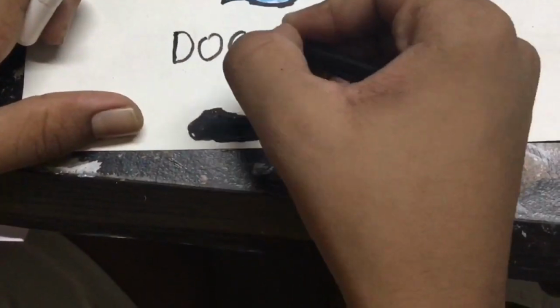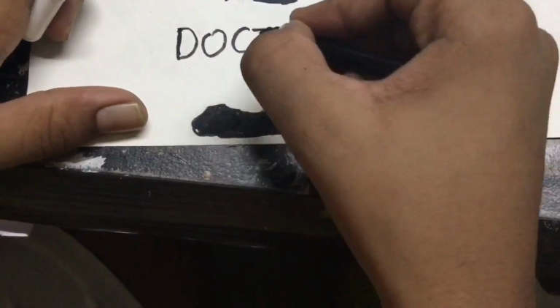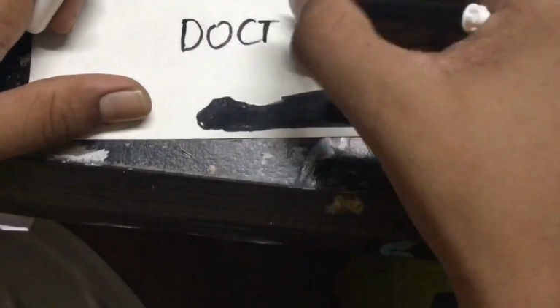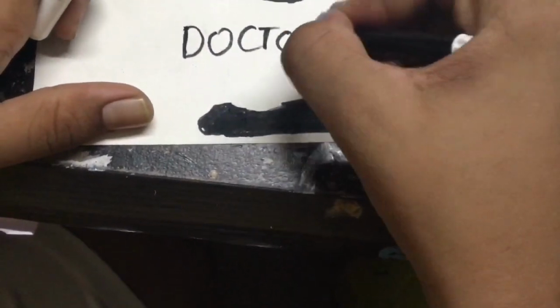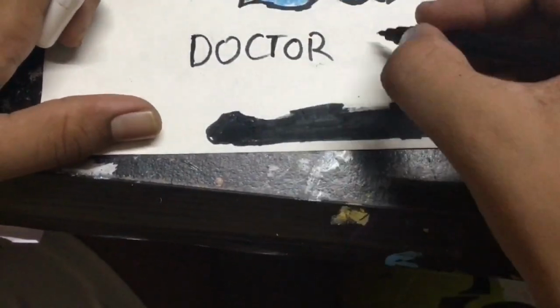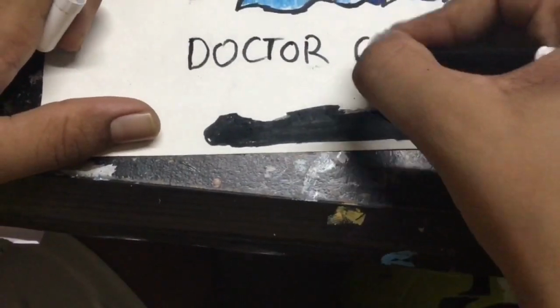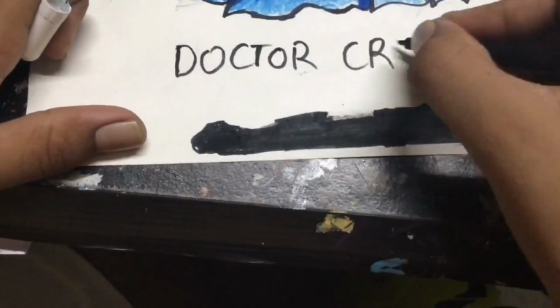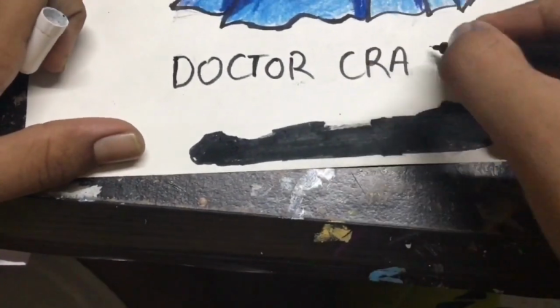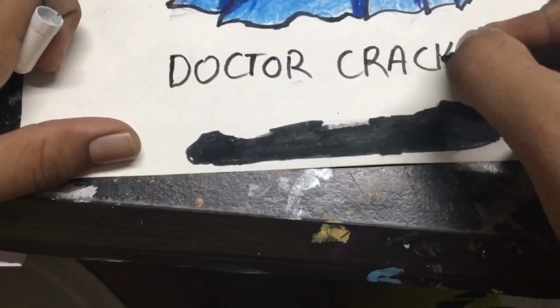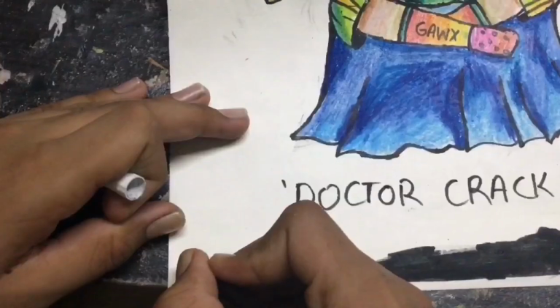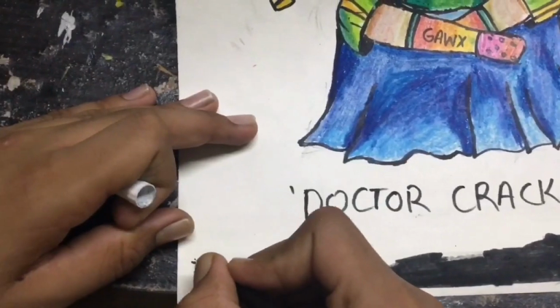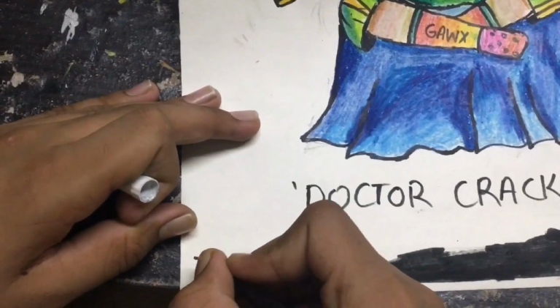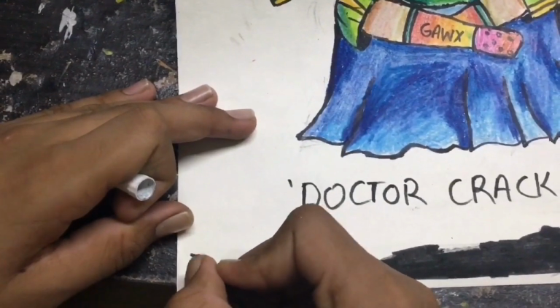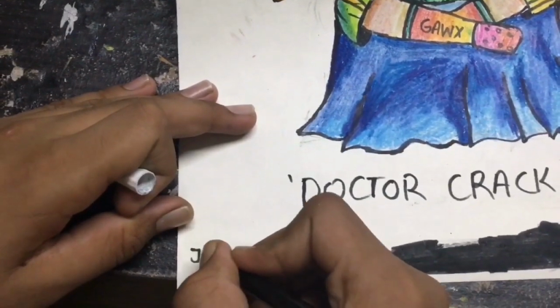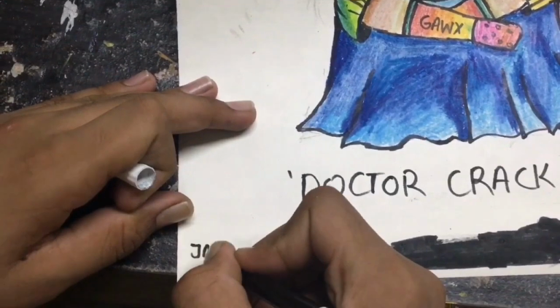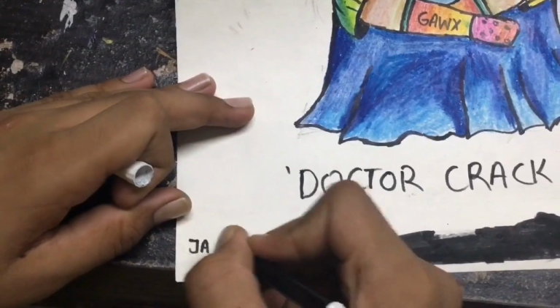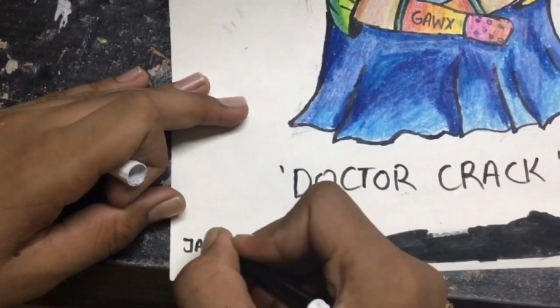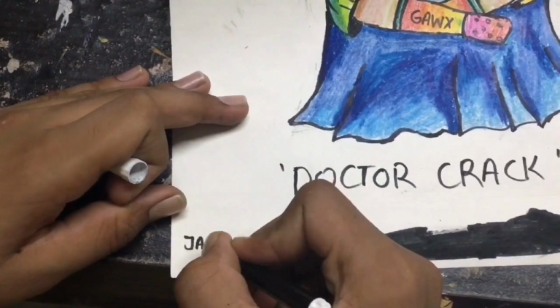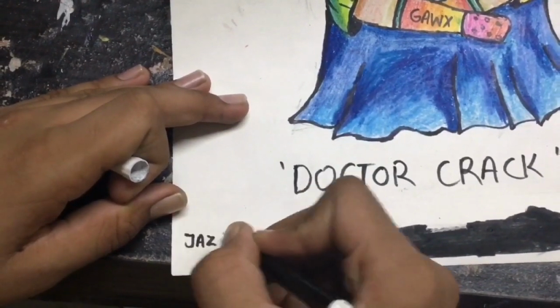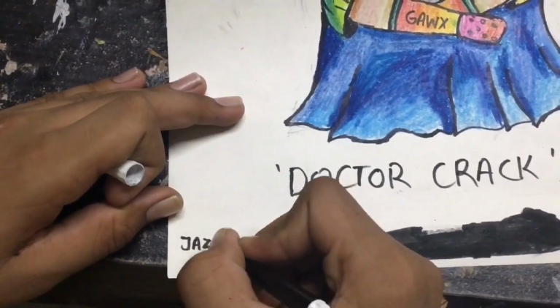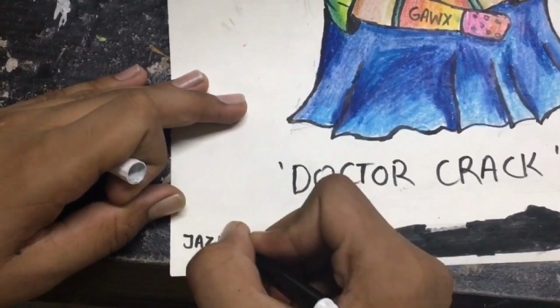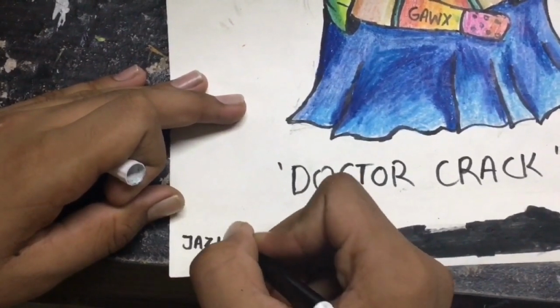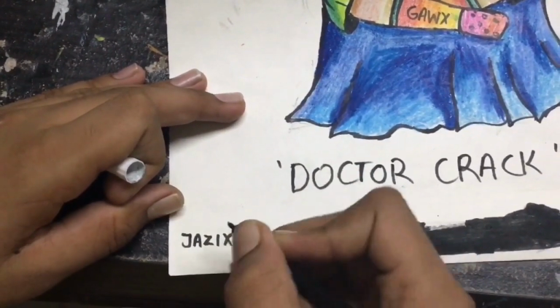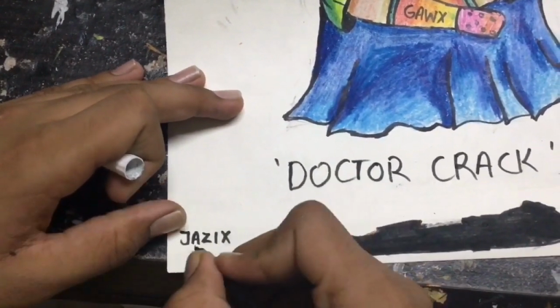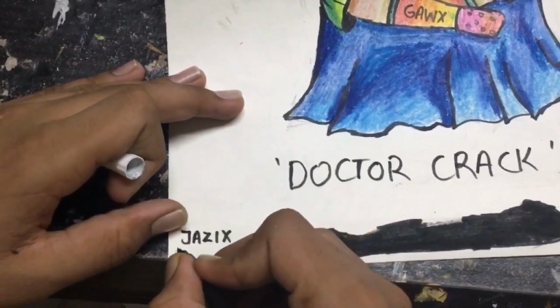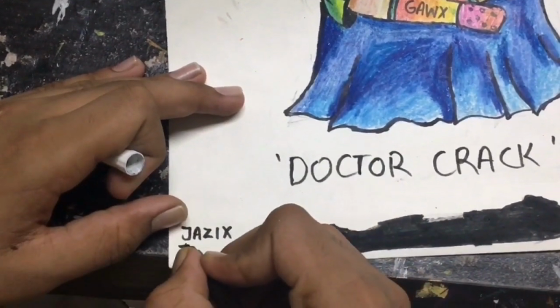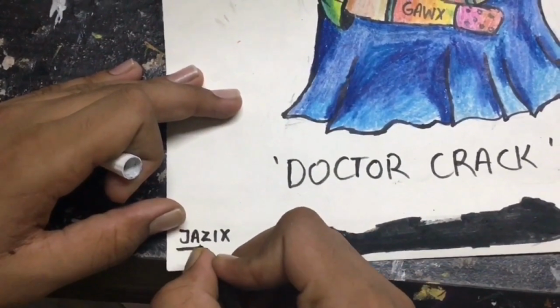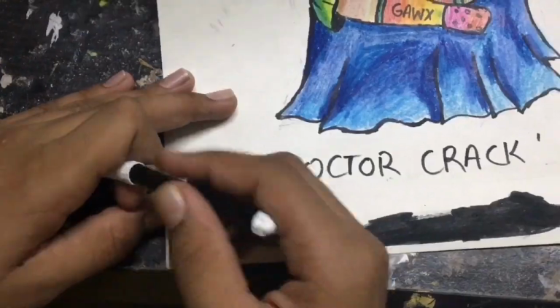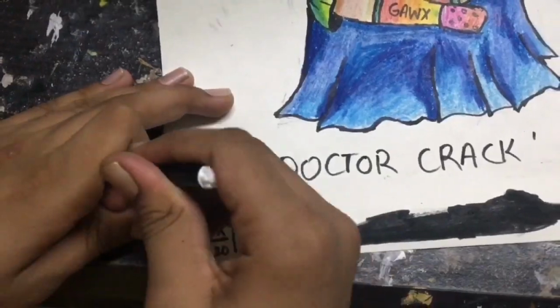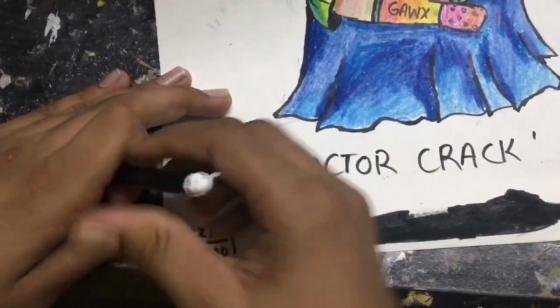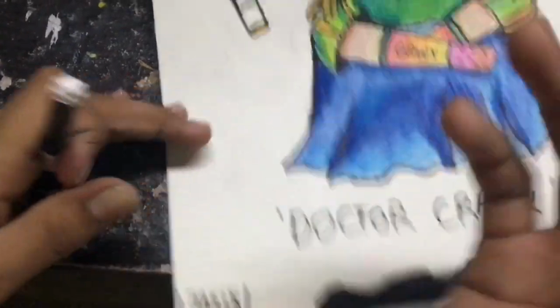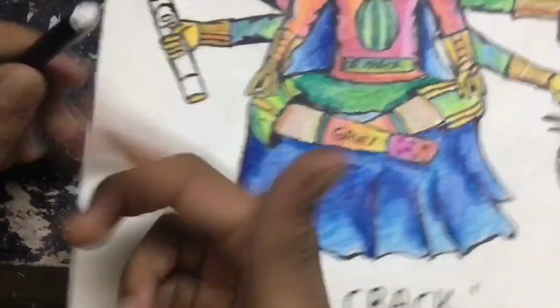So his name is Dr. Crack, and his voice is strange — that's why he's called Dr. Strength and Voice Crack. So I'm done with my signature. Now enjoy that review.